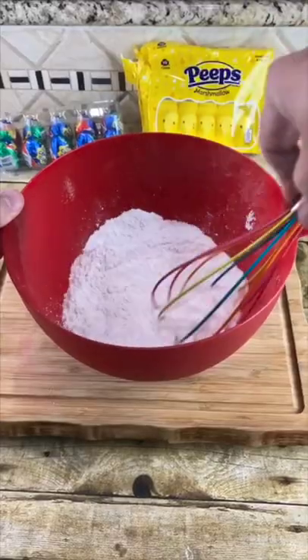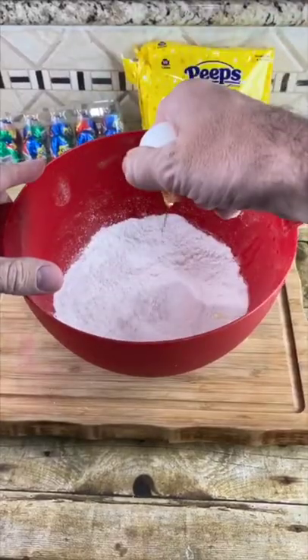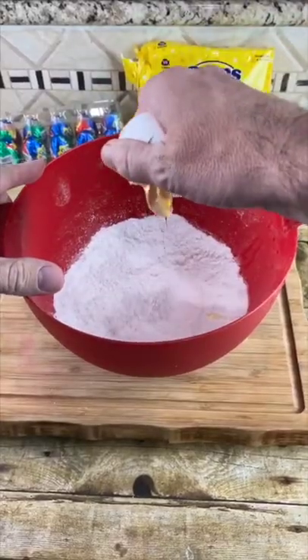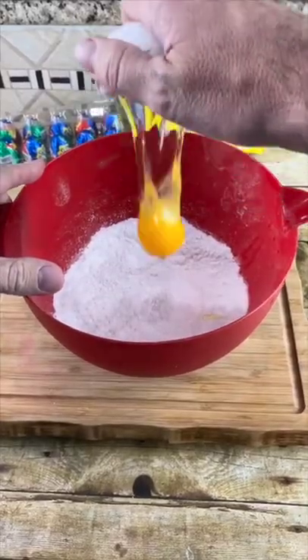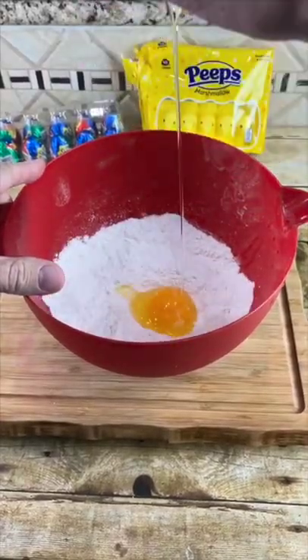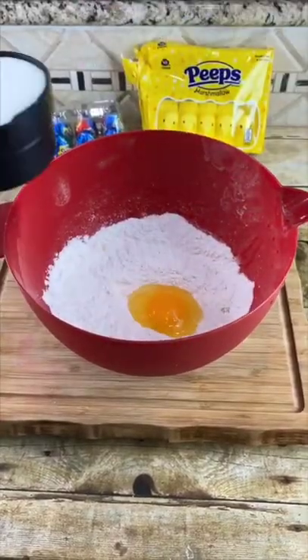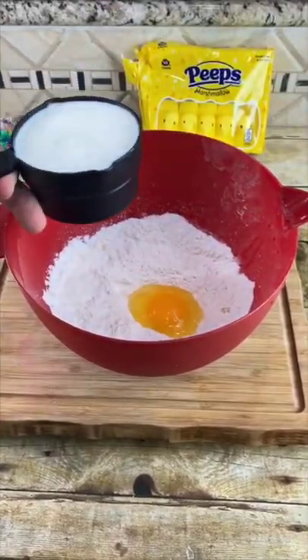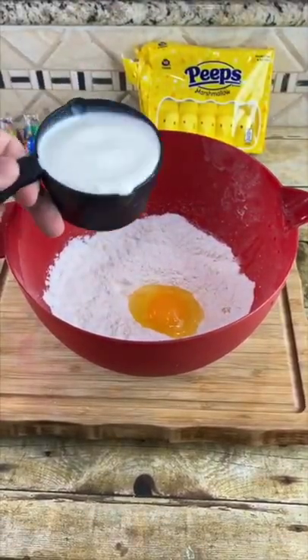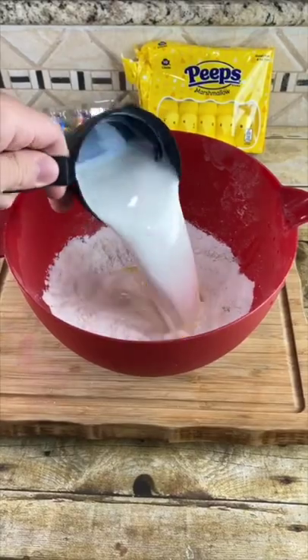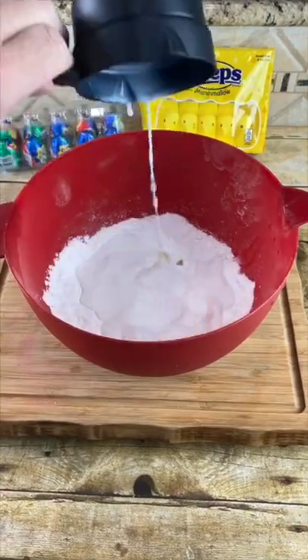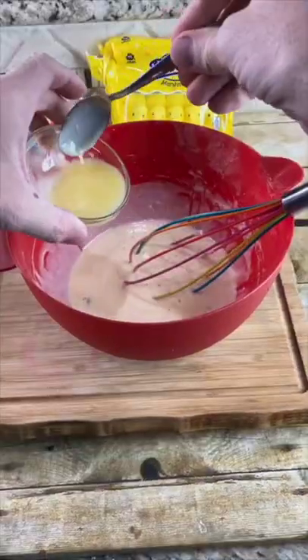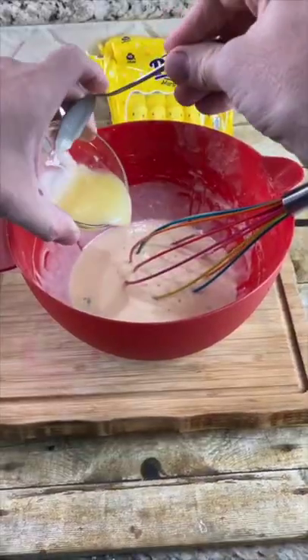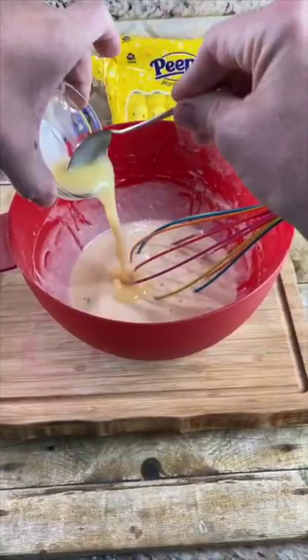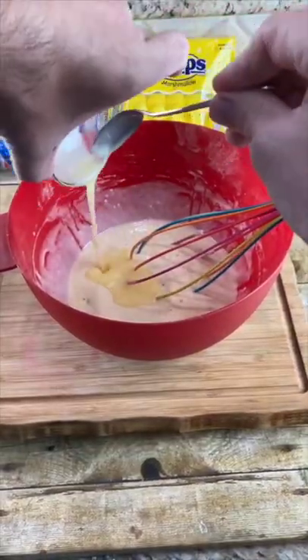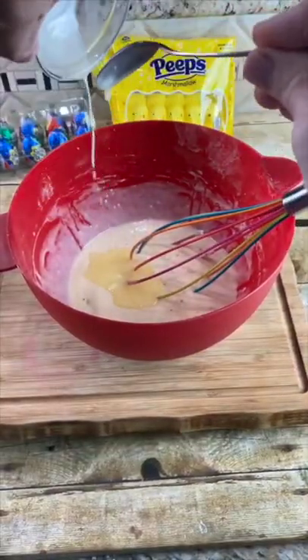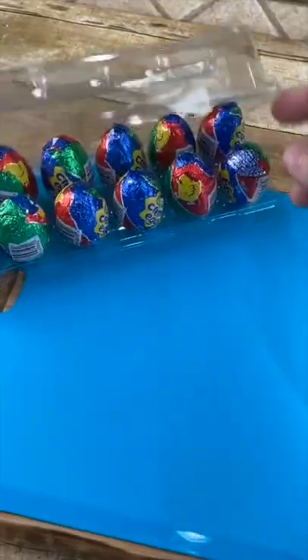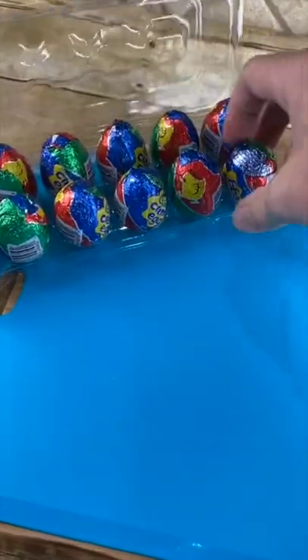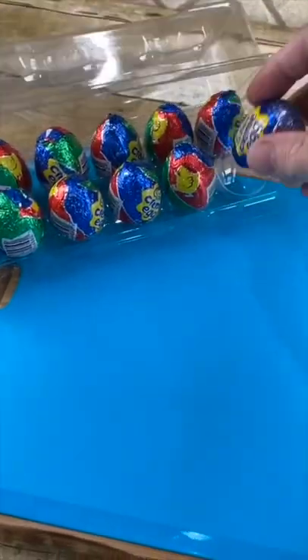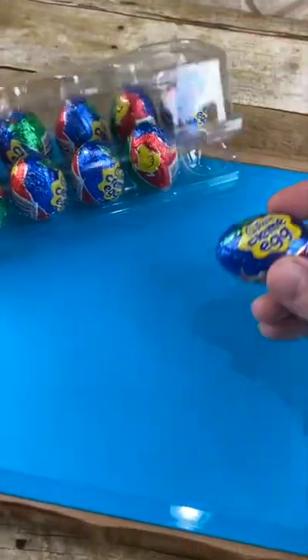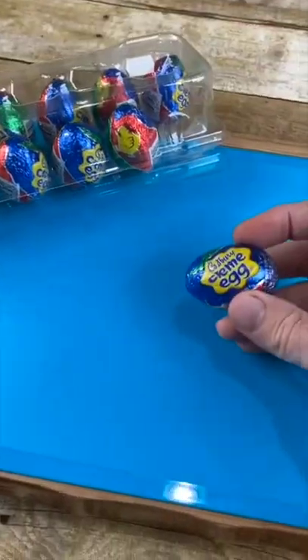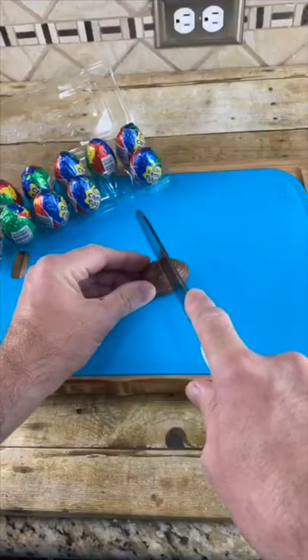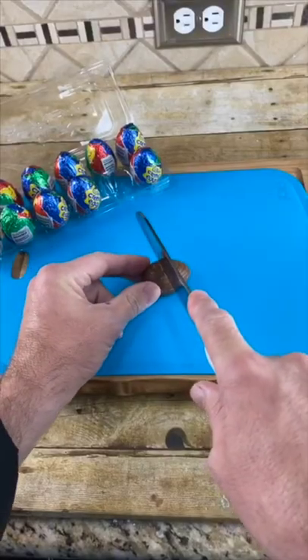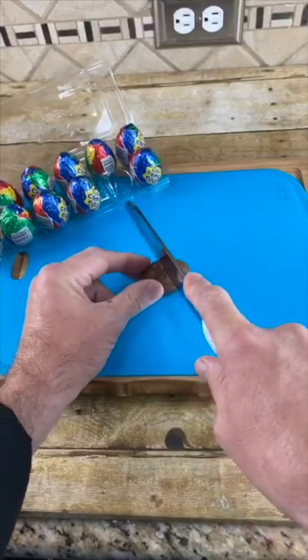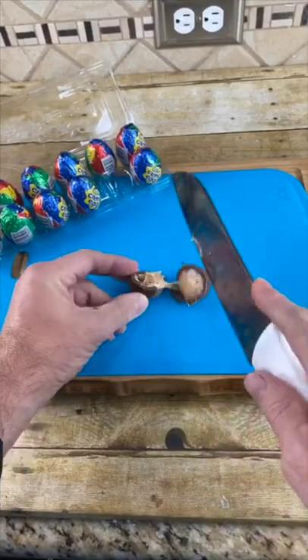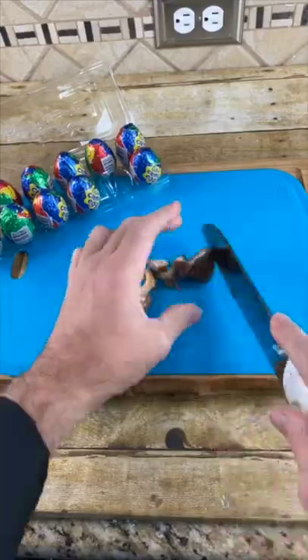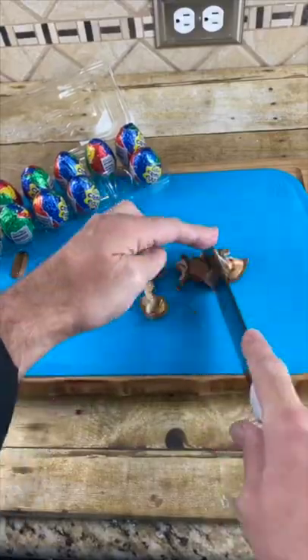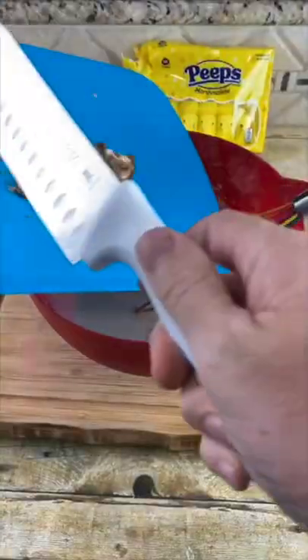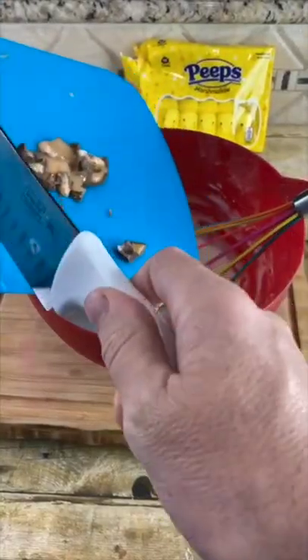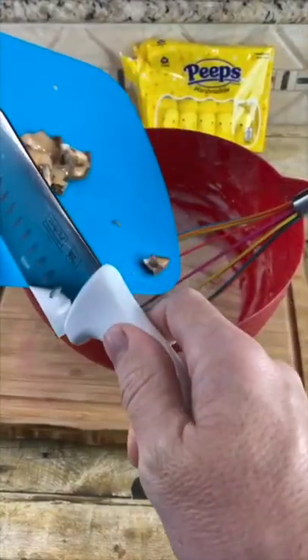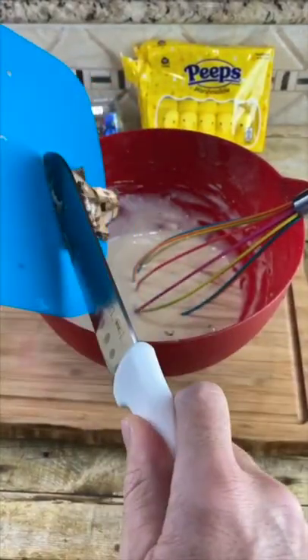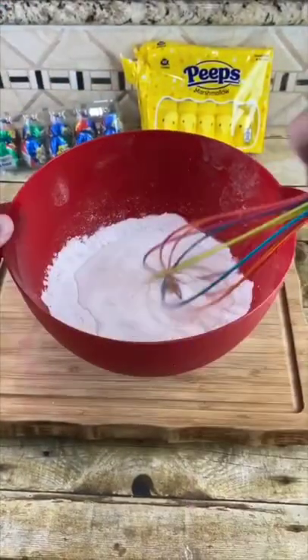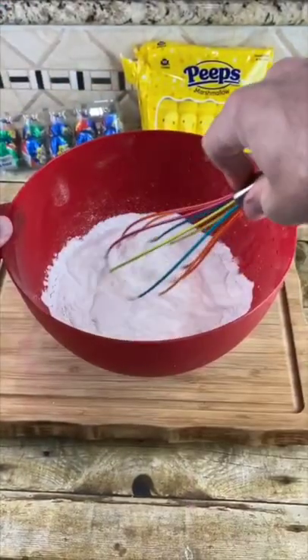One egg, one cup of milk, two tablespoons of melted butter. Grab the Creme Egg, chop it up. Add your crushed Creme Egg and whisk.